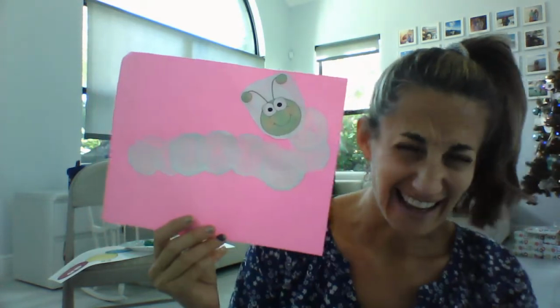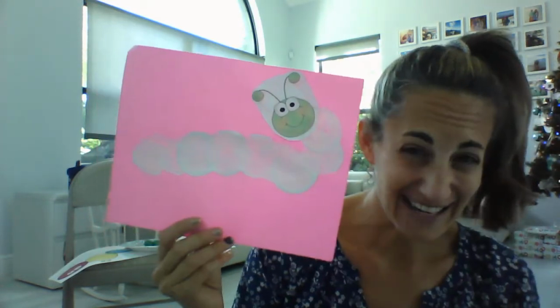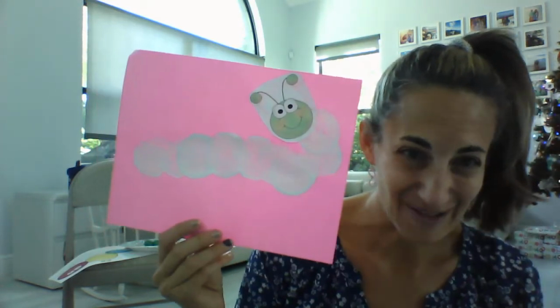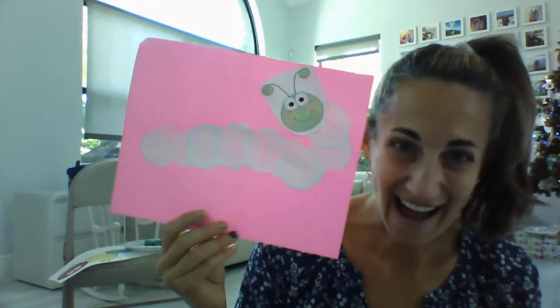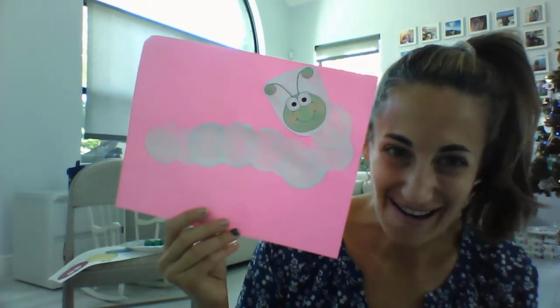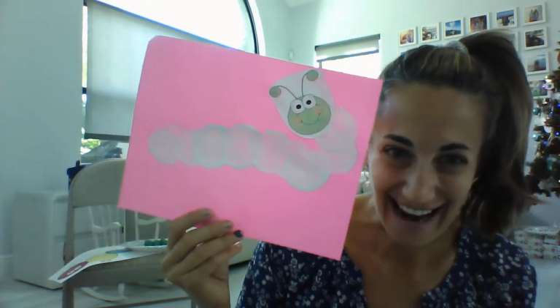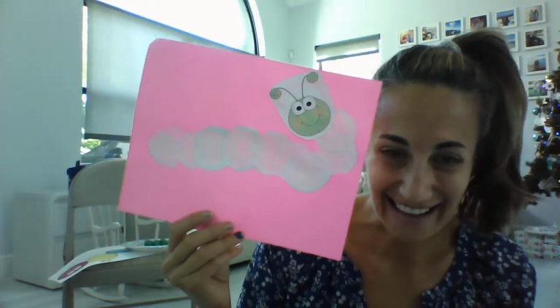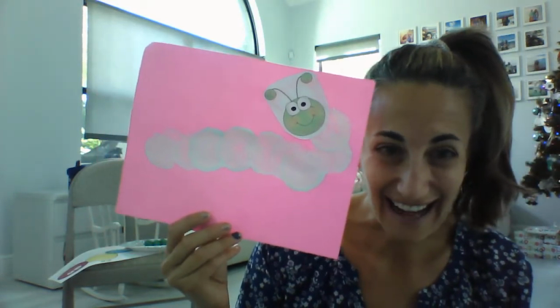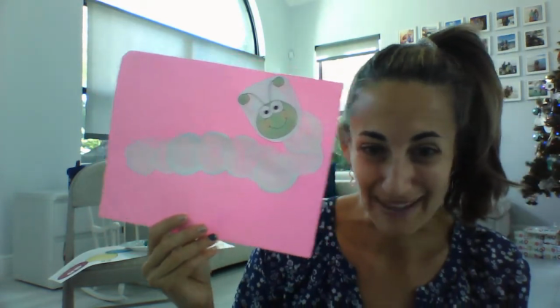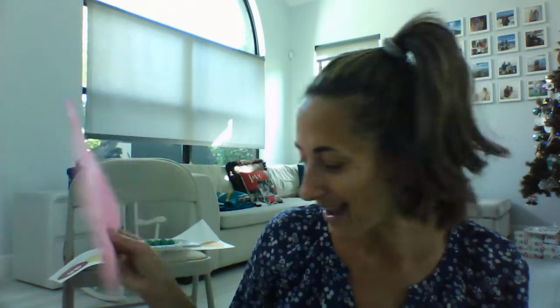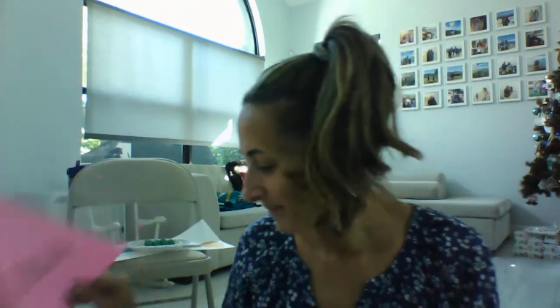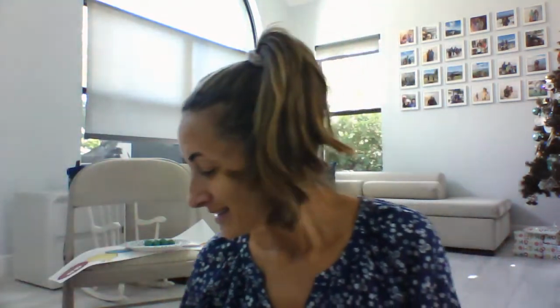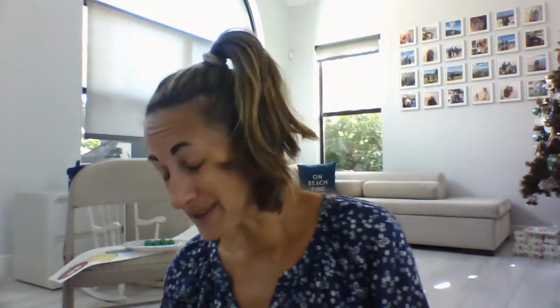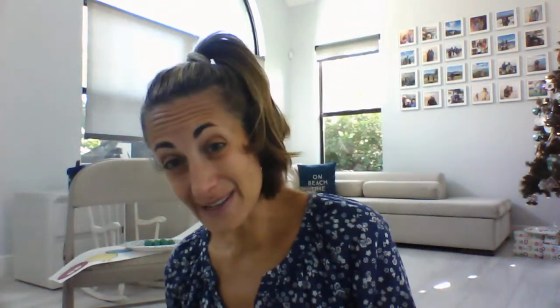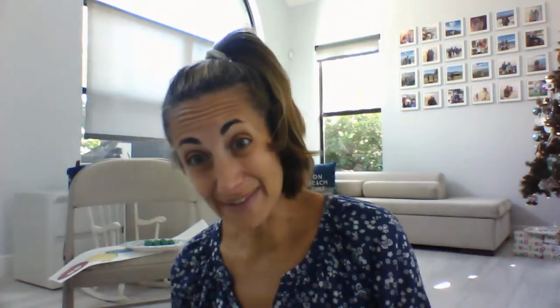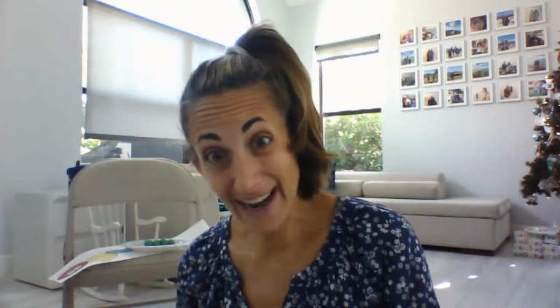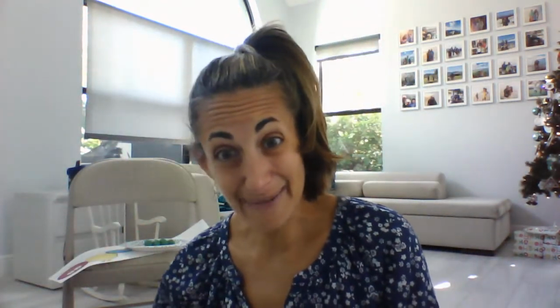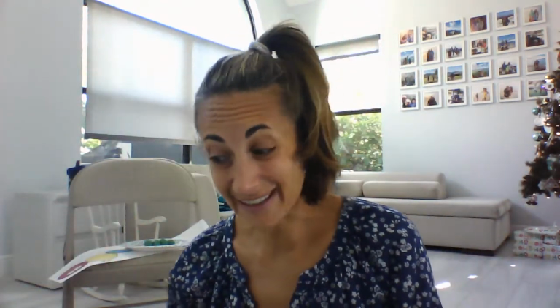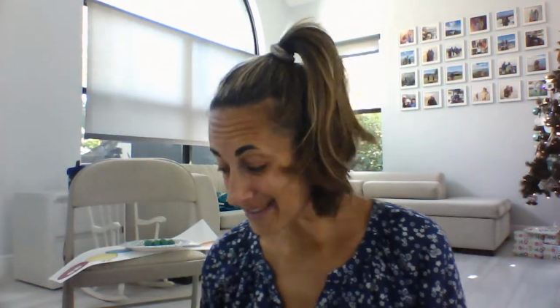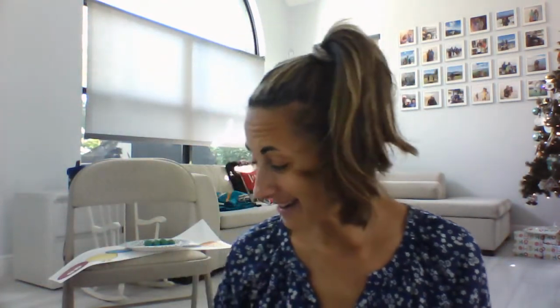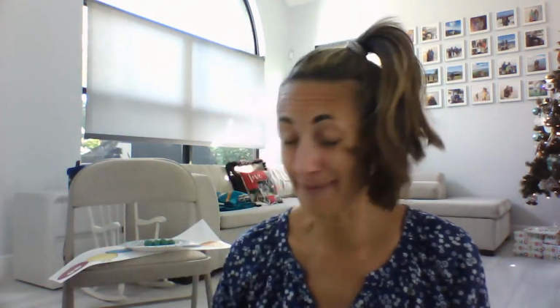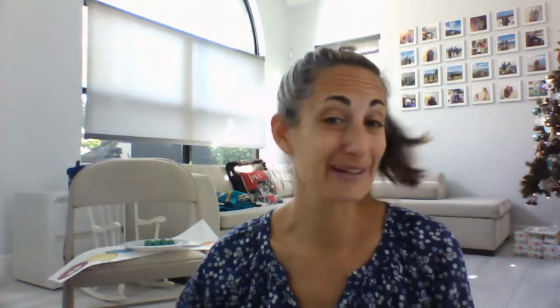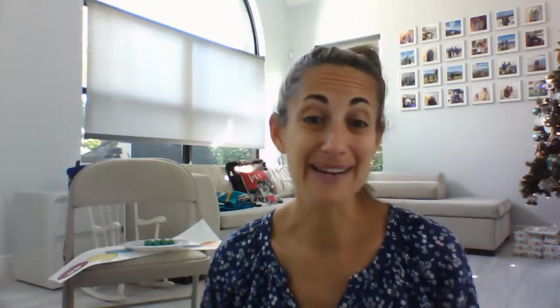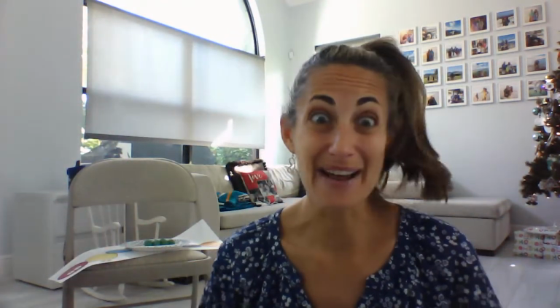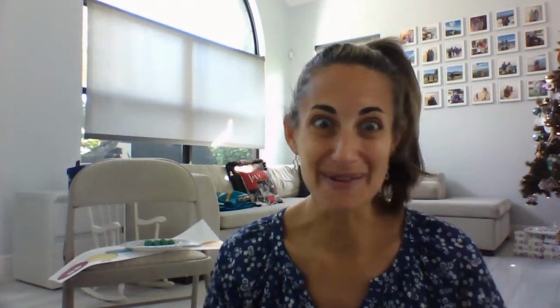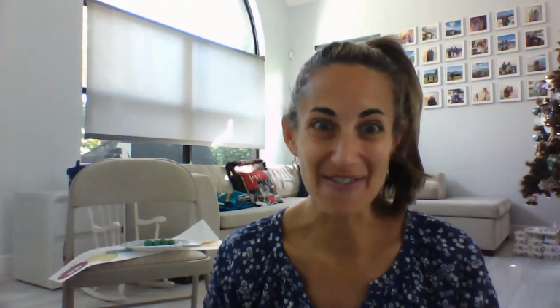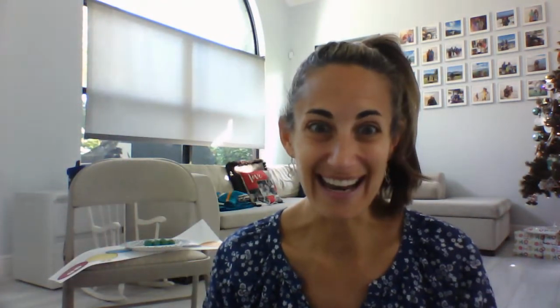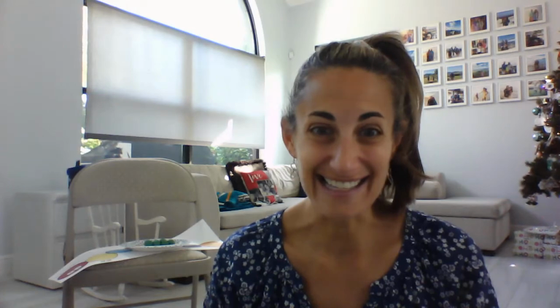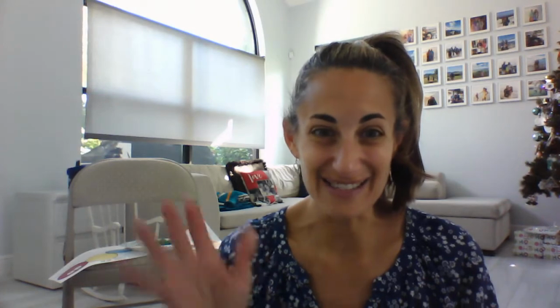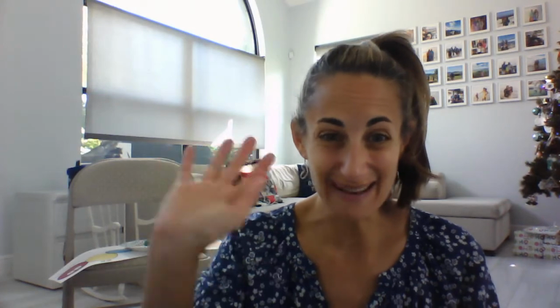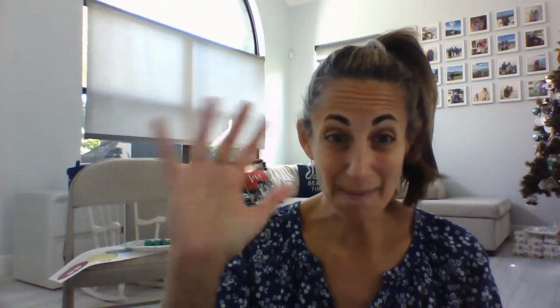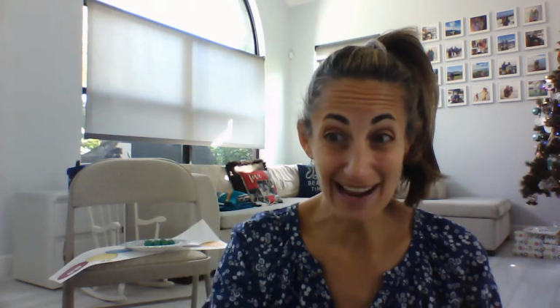You can either draw on or cut out a little caterpillar head. So those are some of our caterpillar crafts and our caterpillar story. I hope you have fun and I'll see you soon. Bye friends!